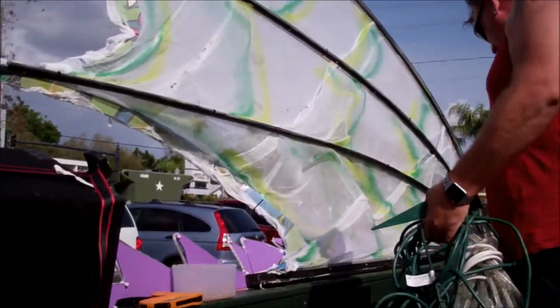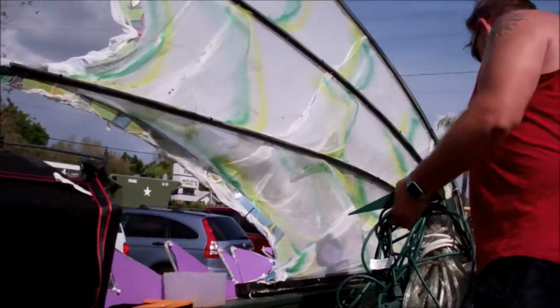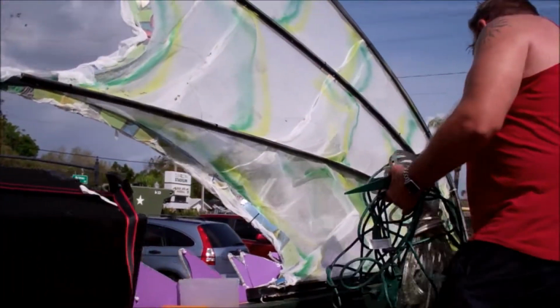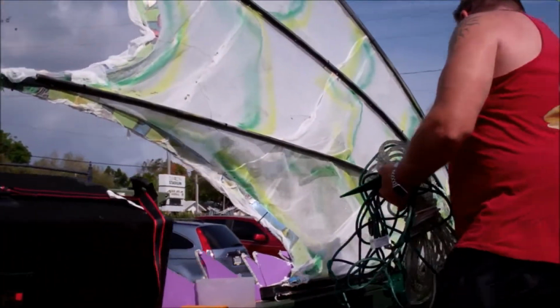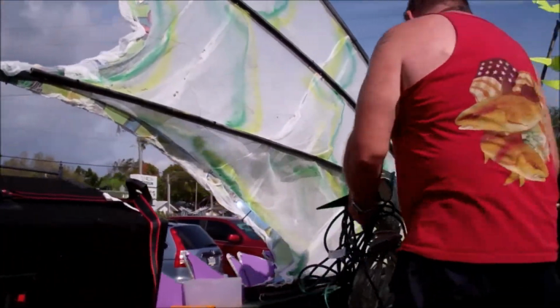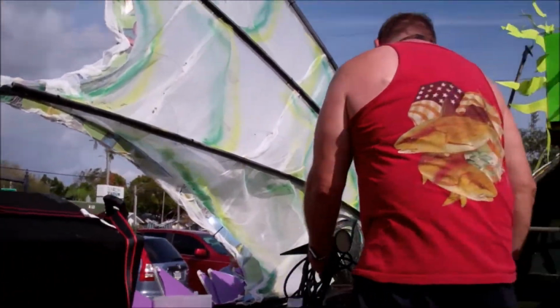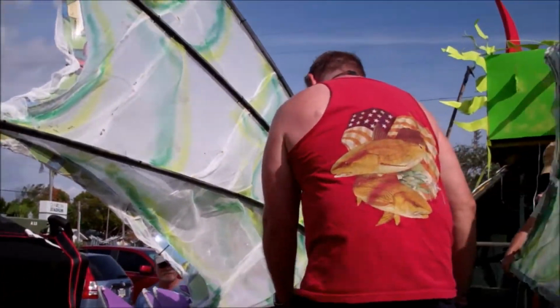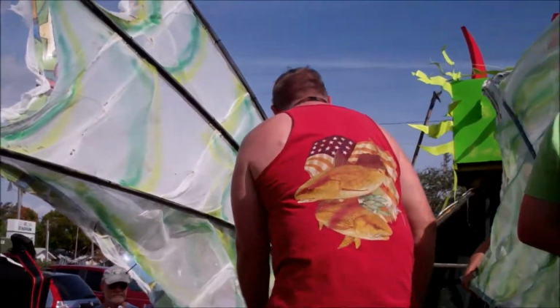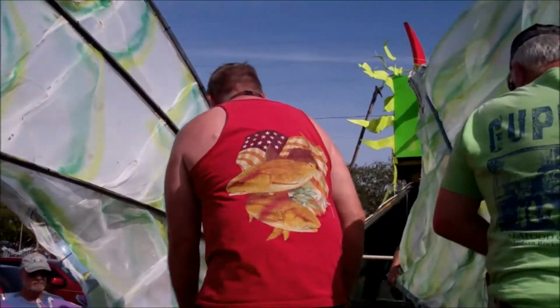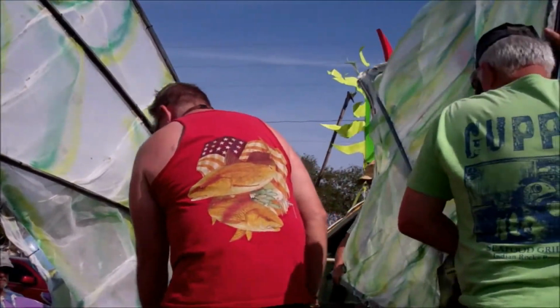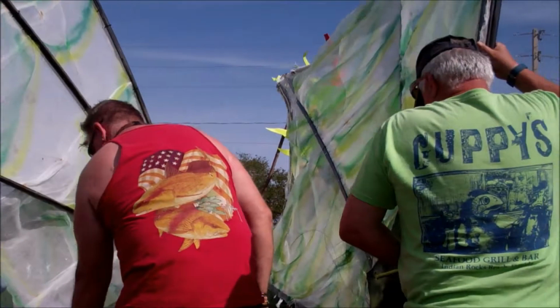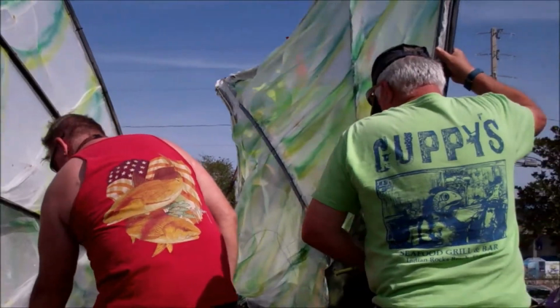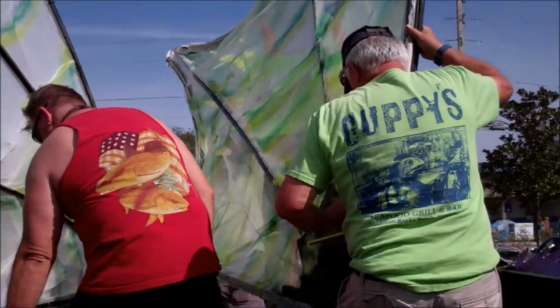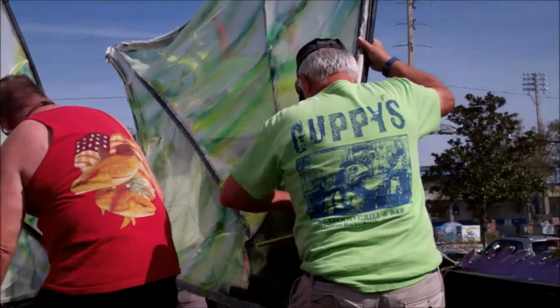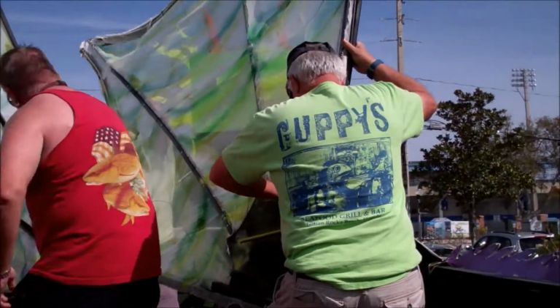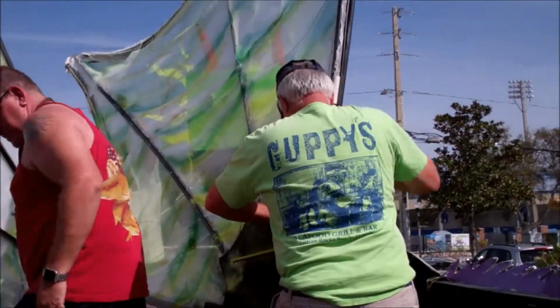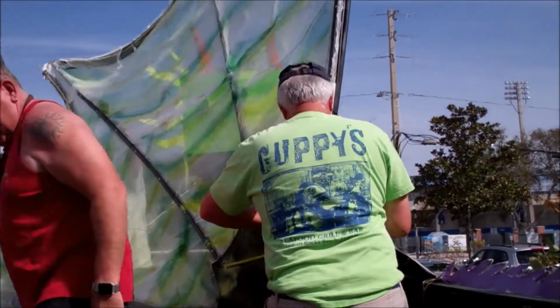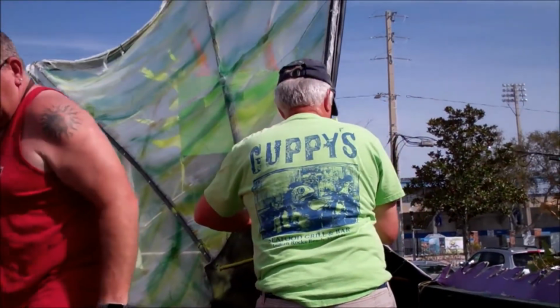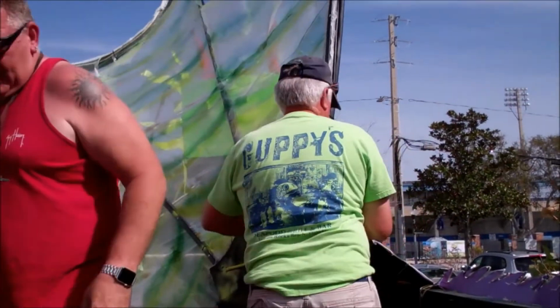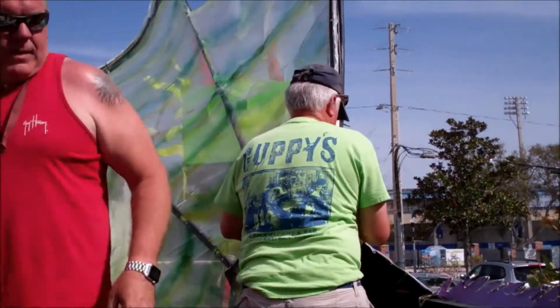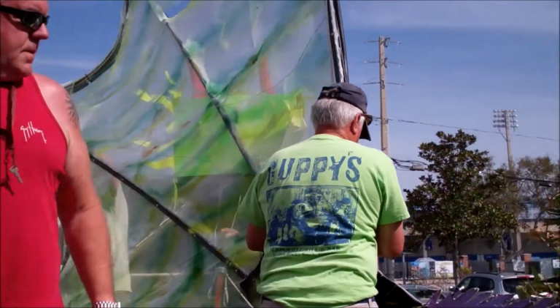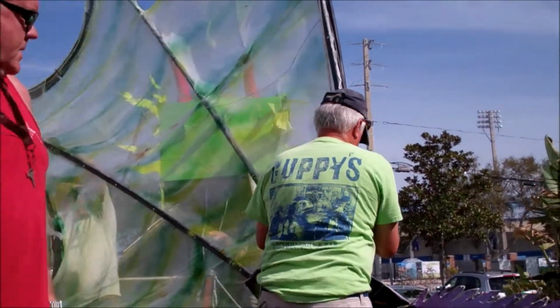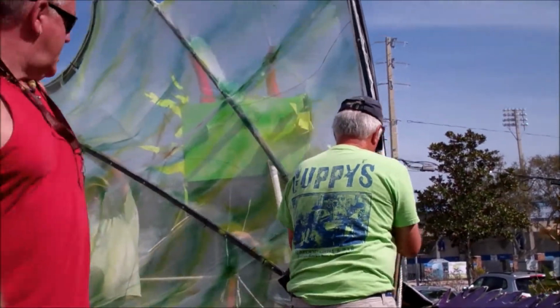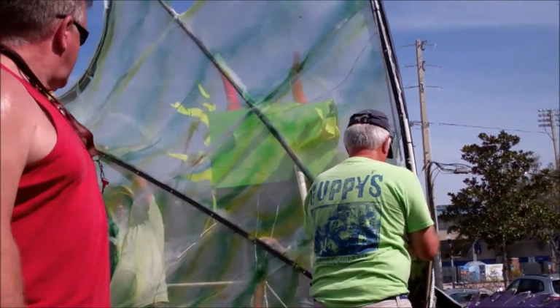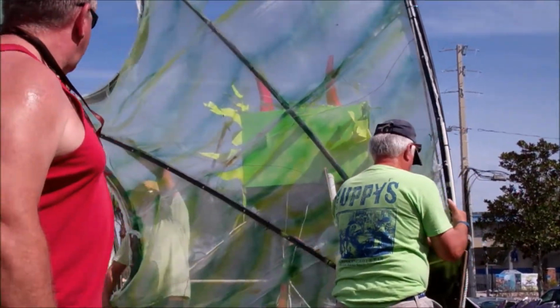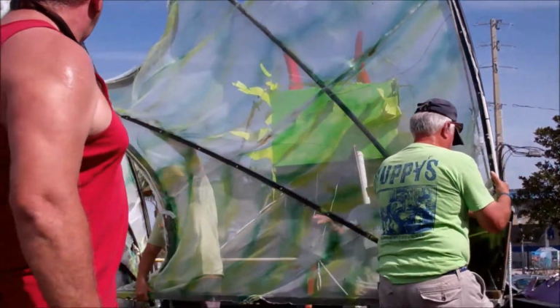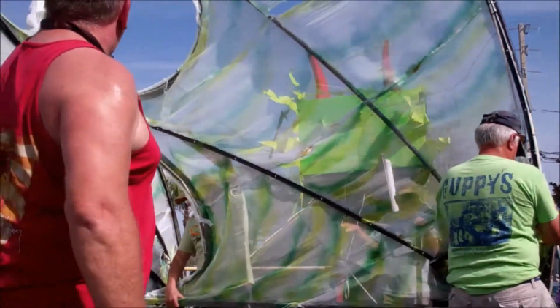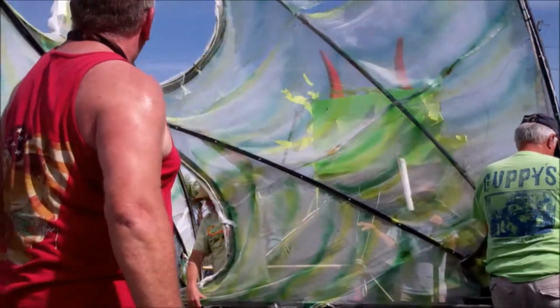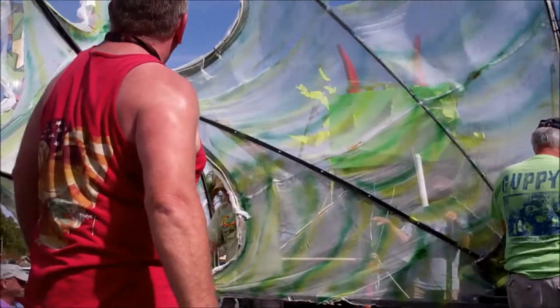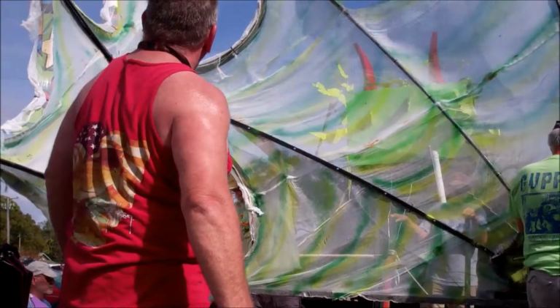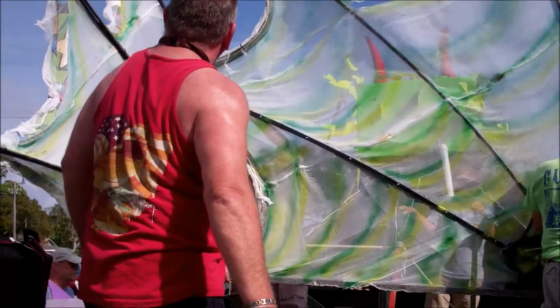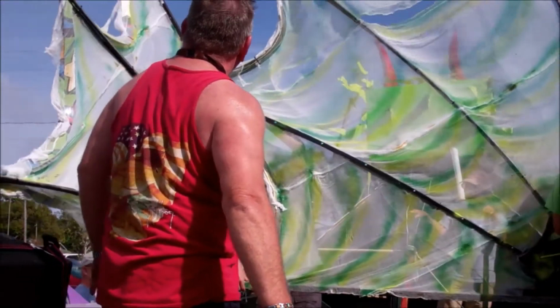Look at the wings — this is looking pretty cool! Nothing better than a winged dragon going down the street for Mardi Gras, what I always say.